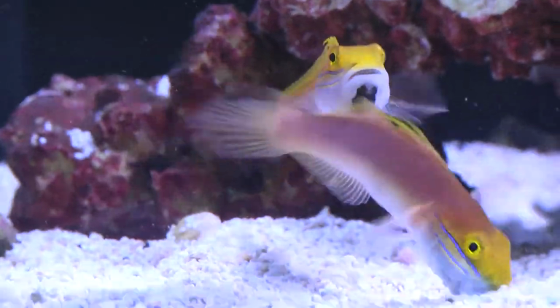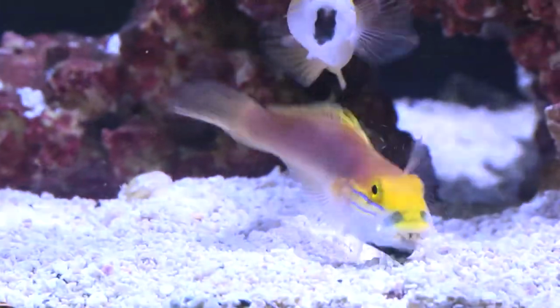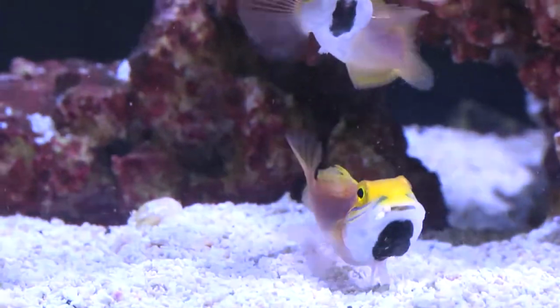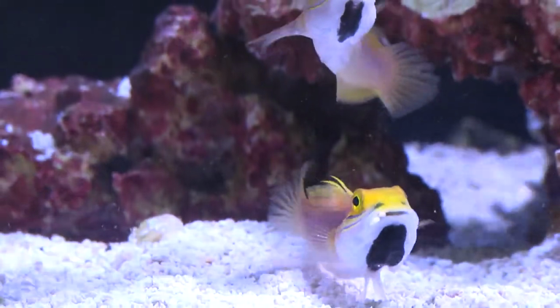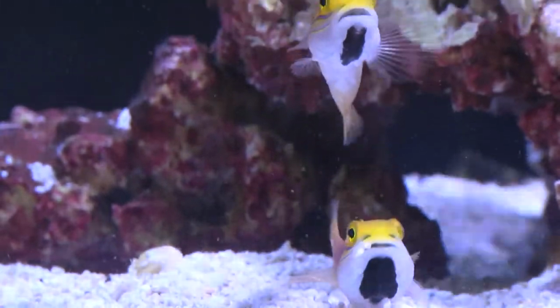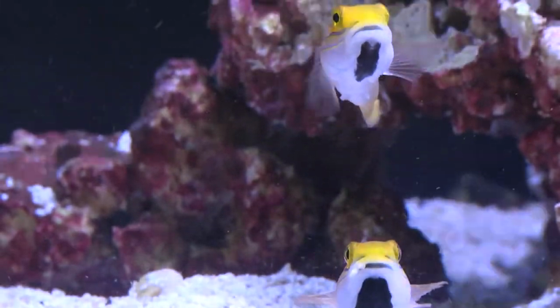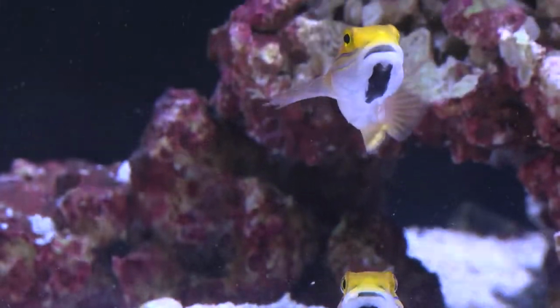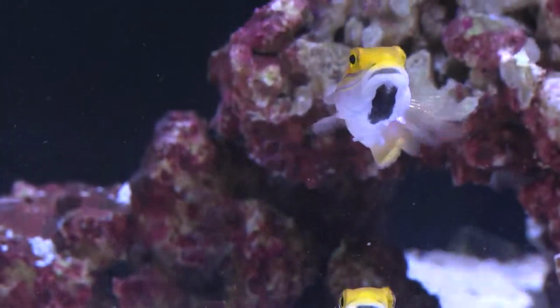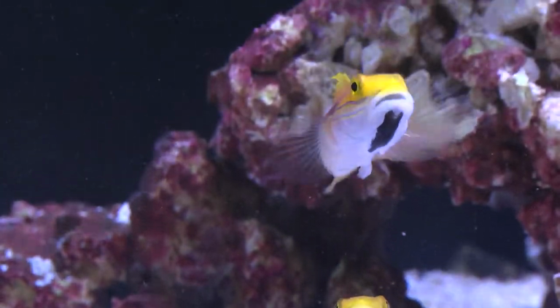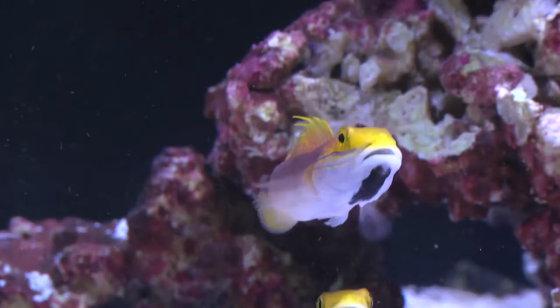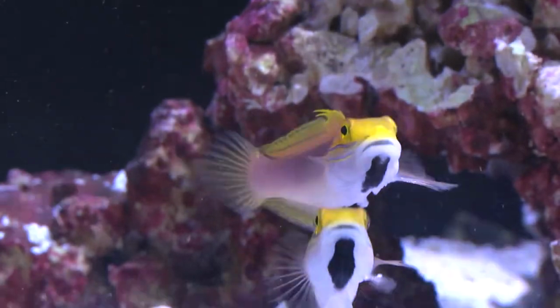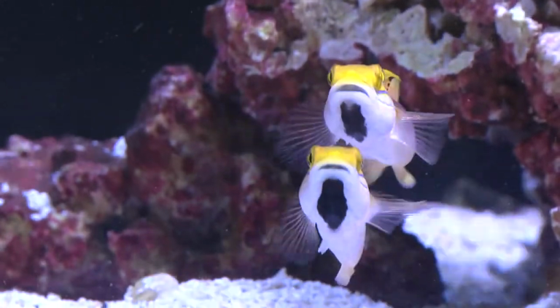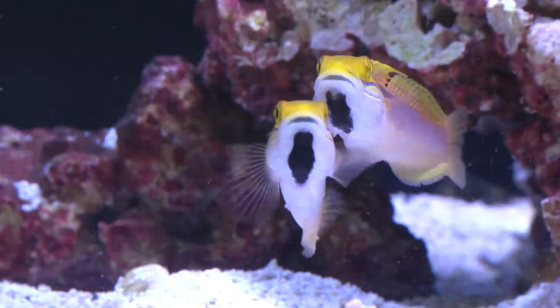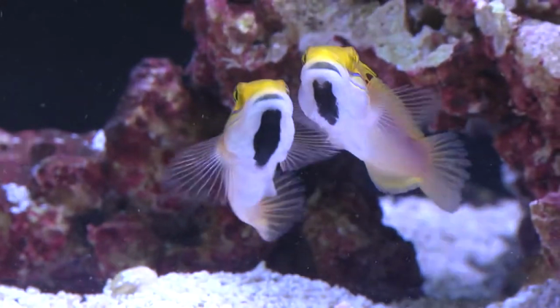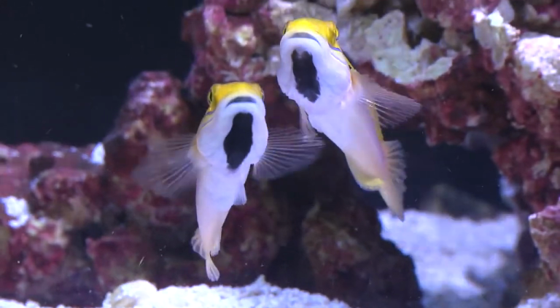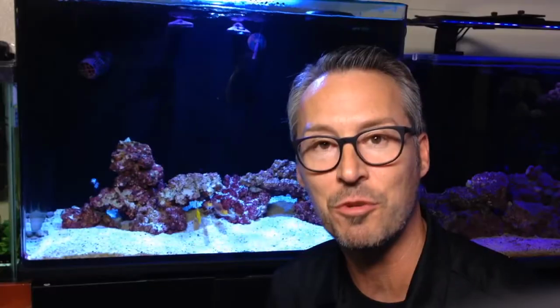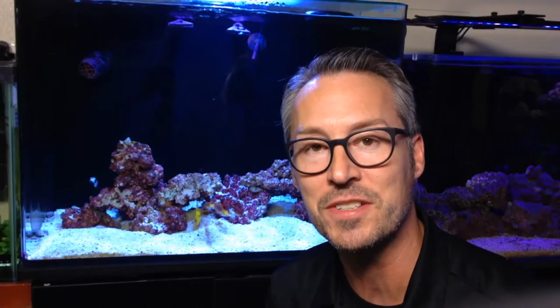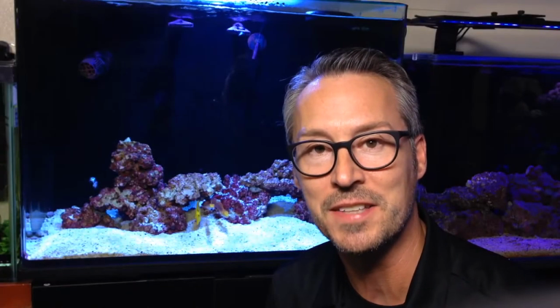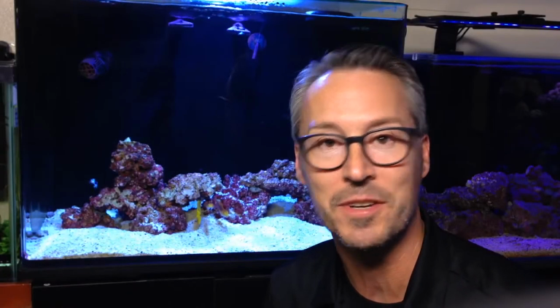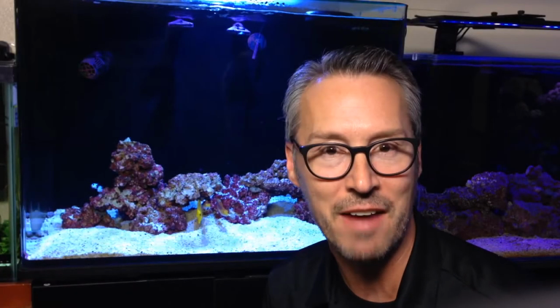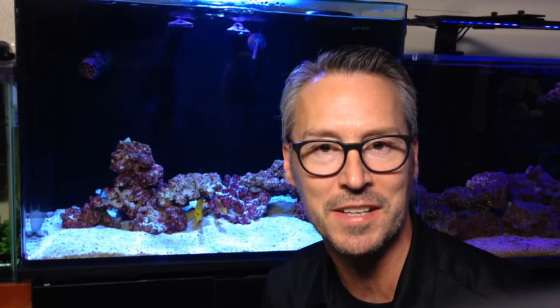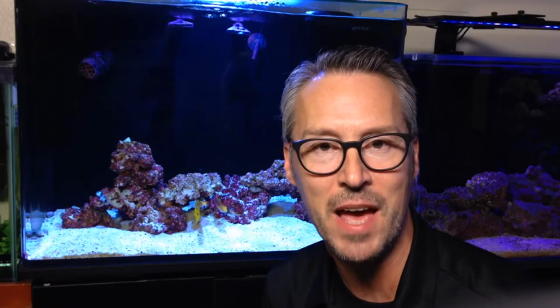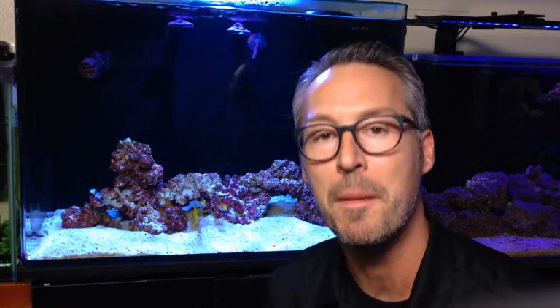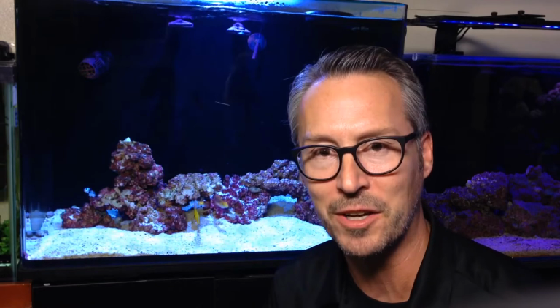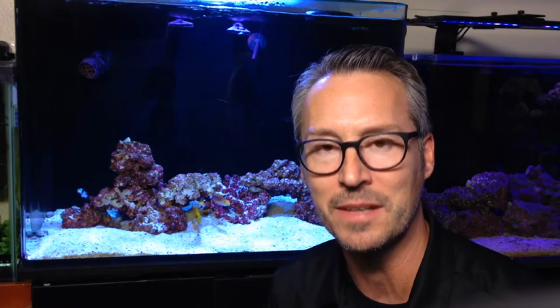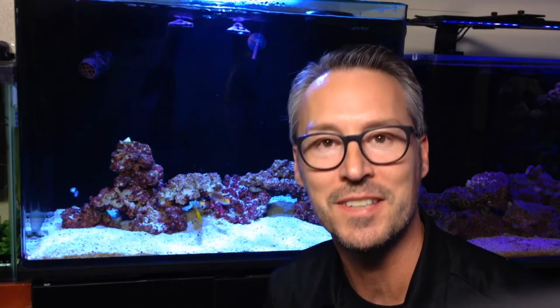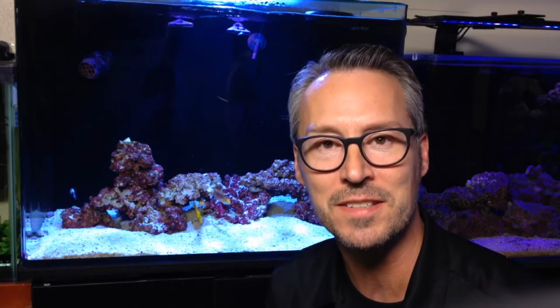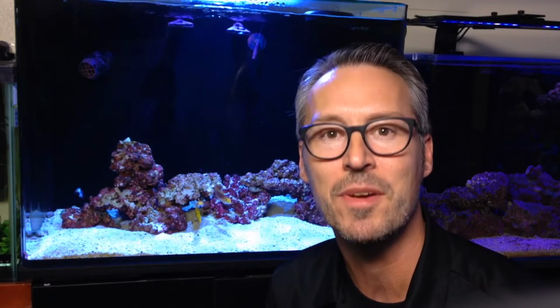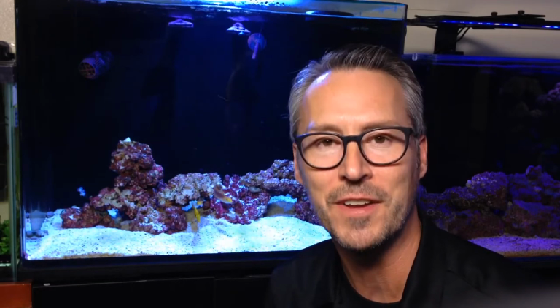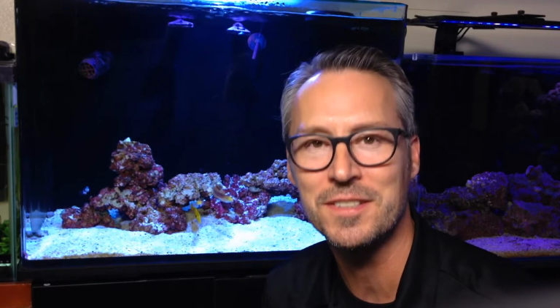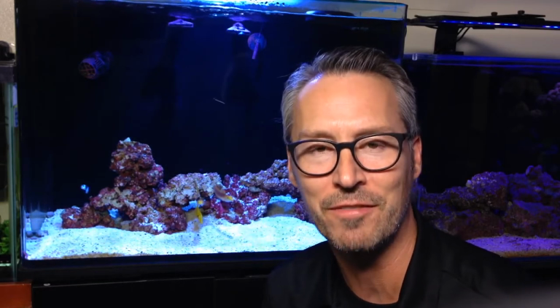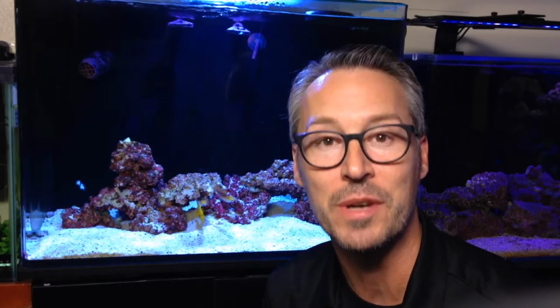Bella Gobies are considered jumpers, so be sure your aquarium has a tight fitting canopy or screen cover. Thanks for watching today's episode of Divers Den Deep Dive, Bella Gobies. Until next time — feed, siphon, repeat.